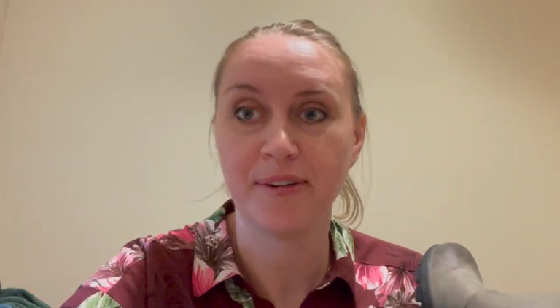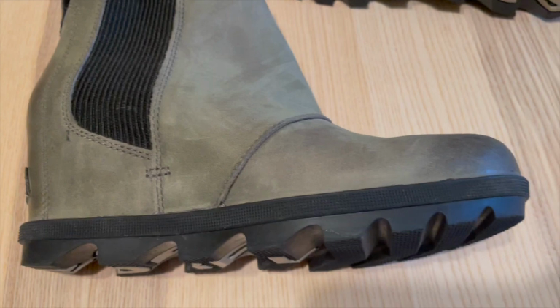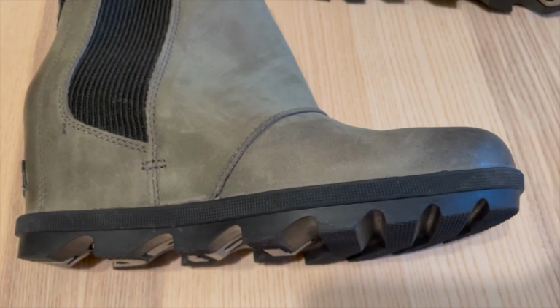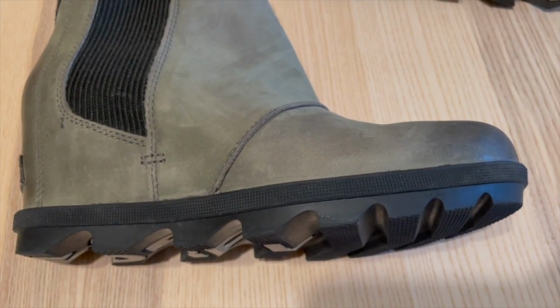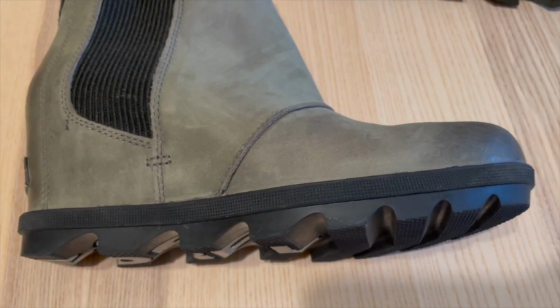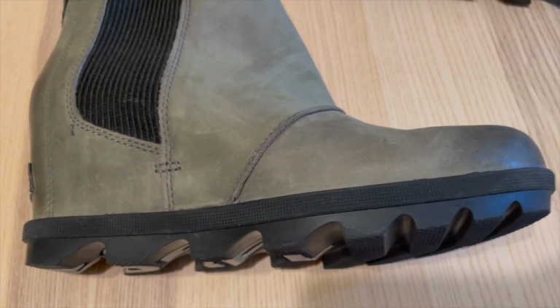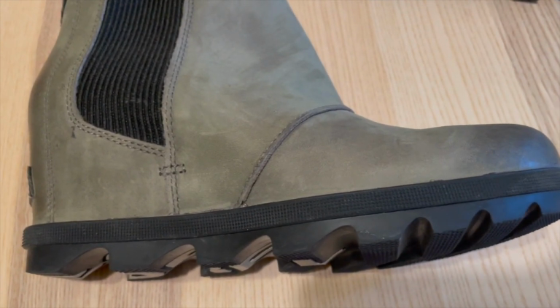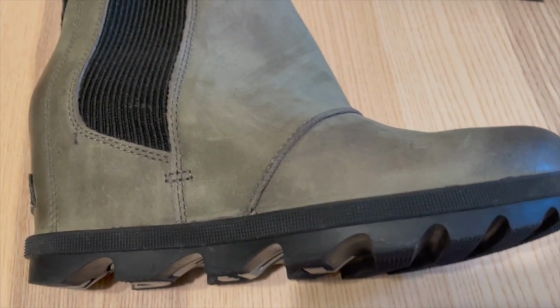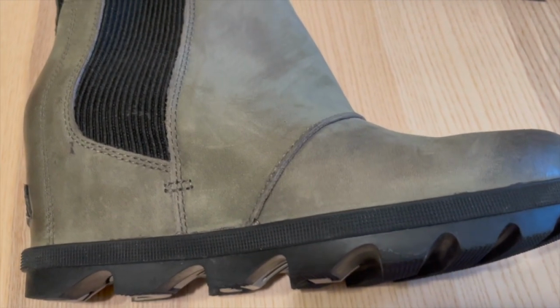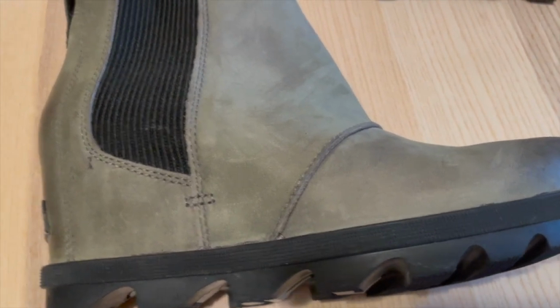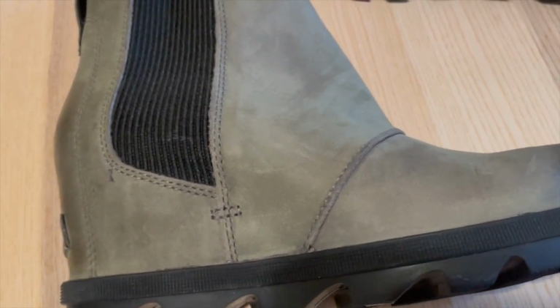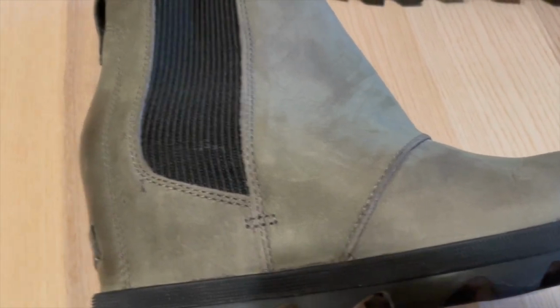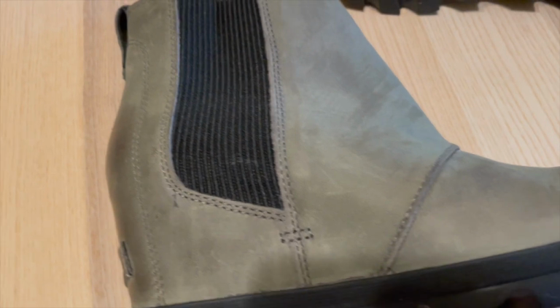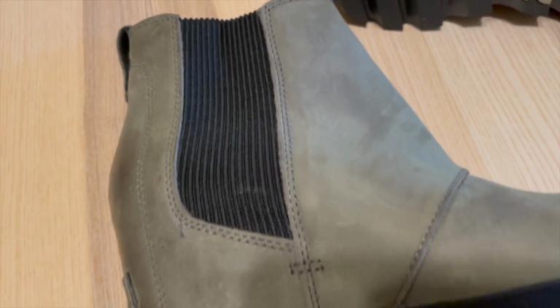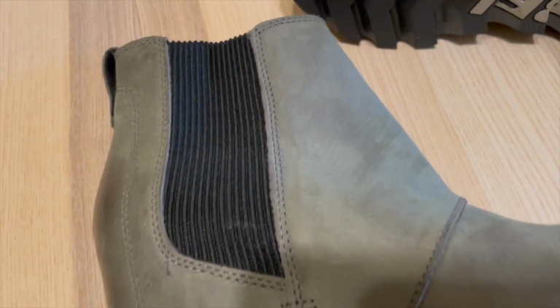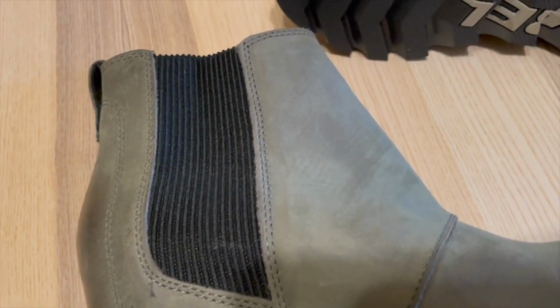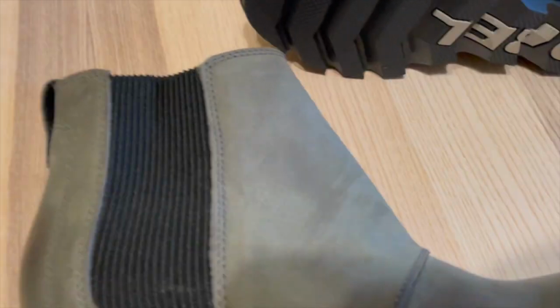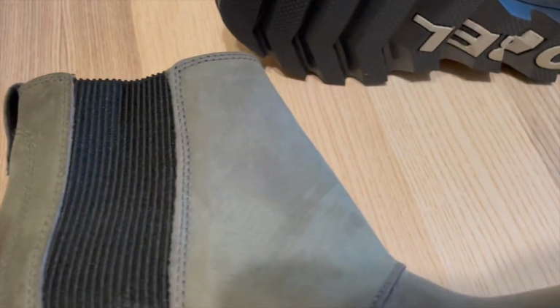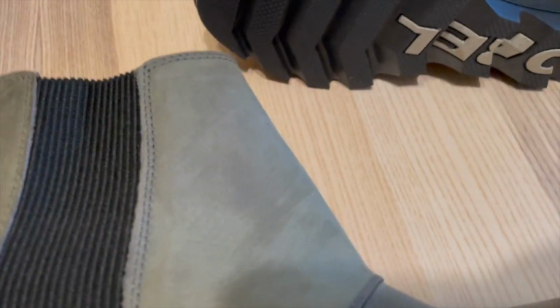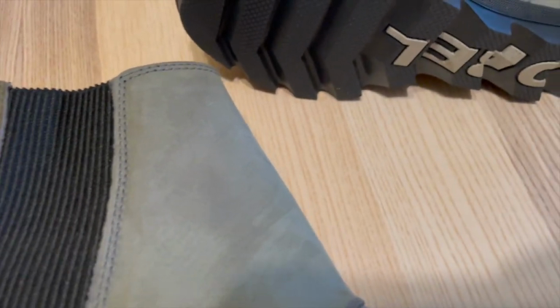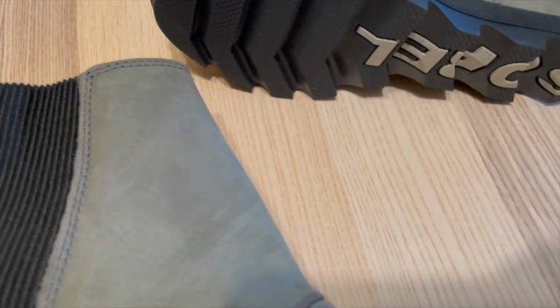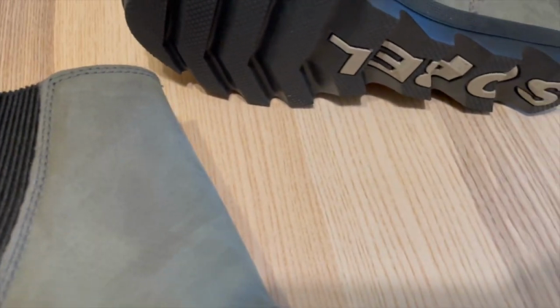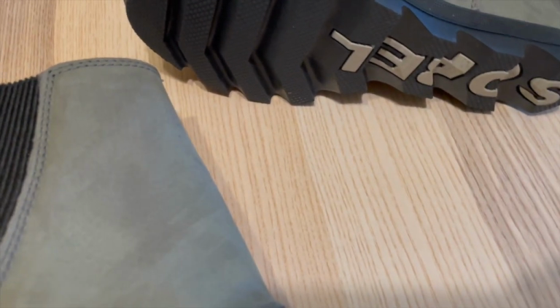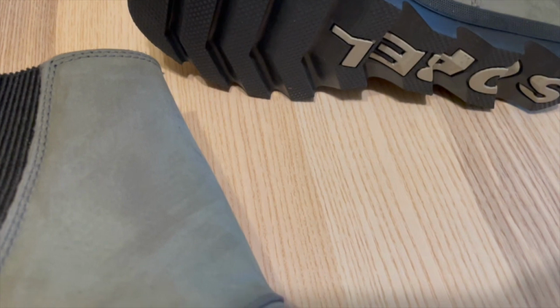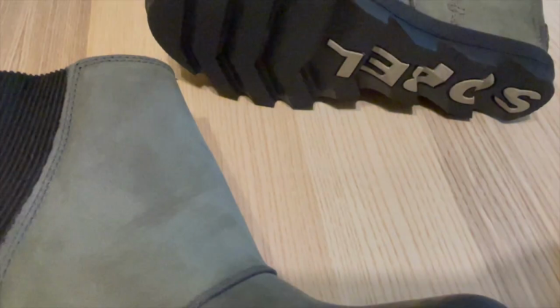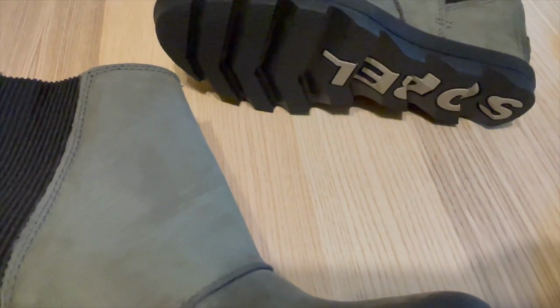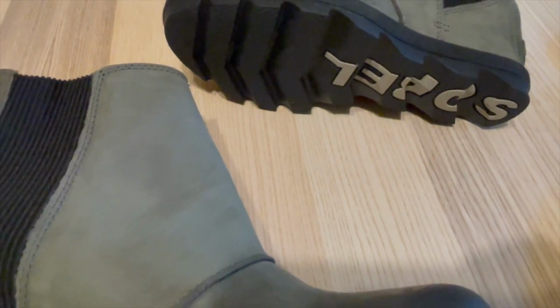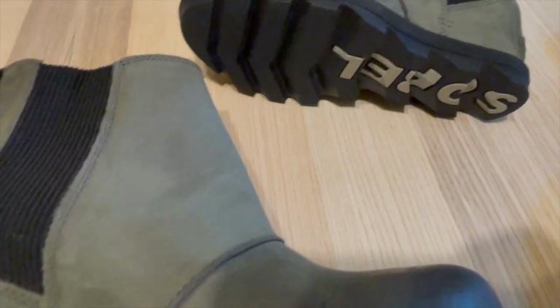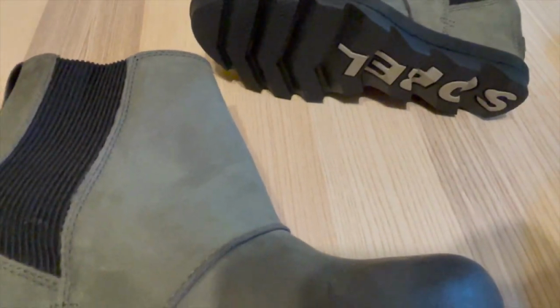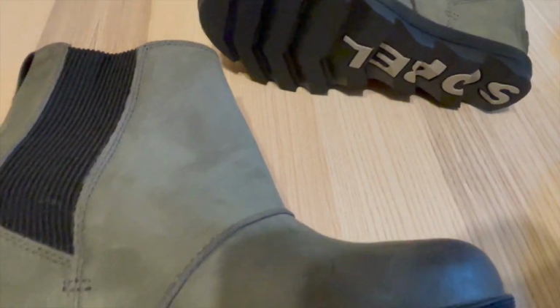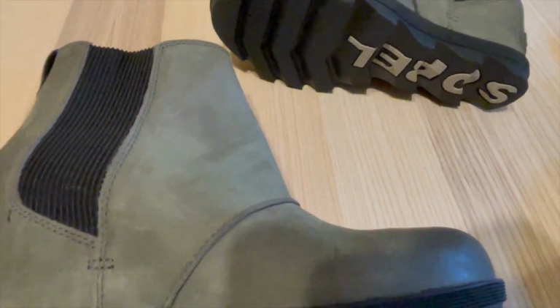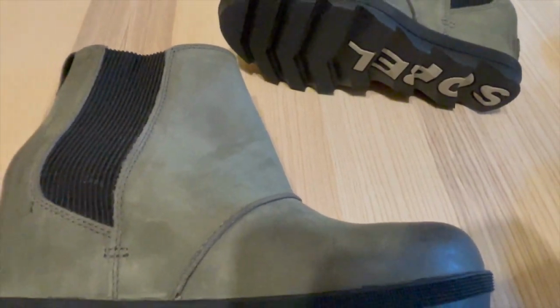I recently purchased a pair of Sorelle Women's Chelsea Boots and I must say they have quickly become one of my favorite footwear options. These boots perfectly balance style, comfort, and durability, making them an excellent addition to any wardrobe.